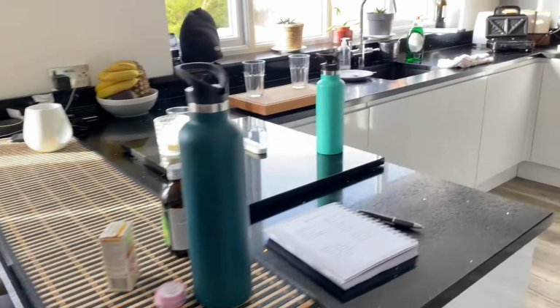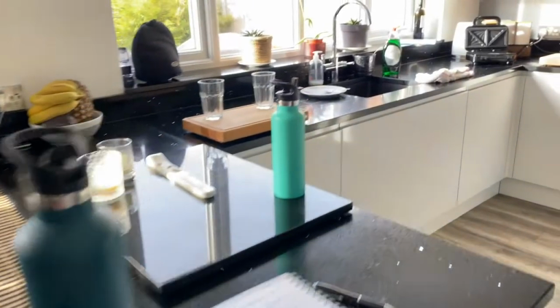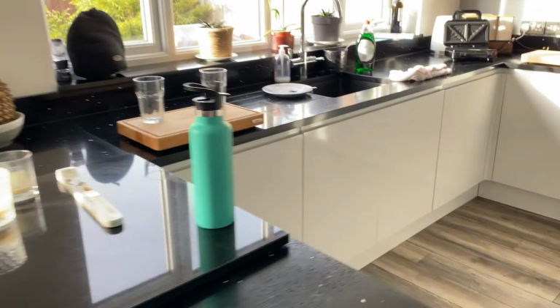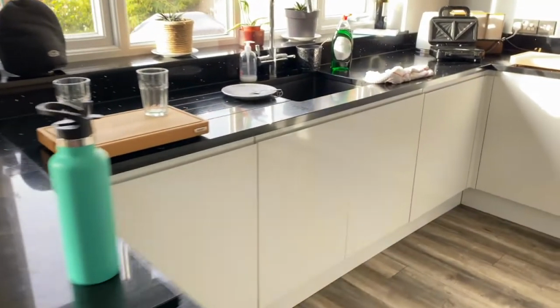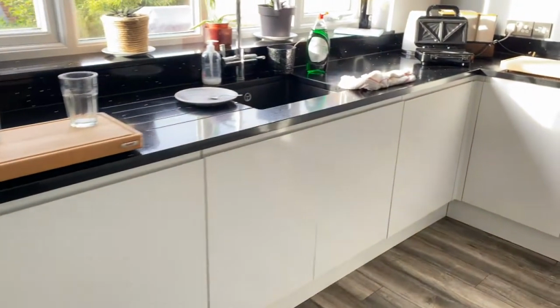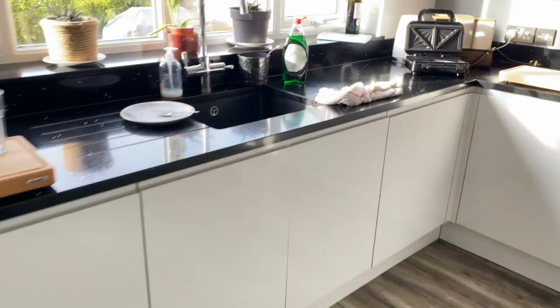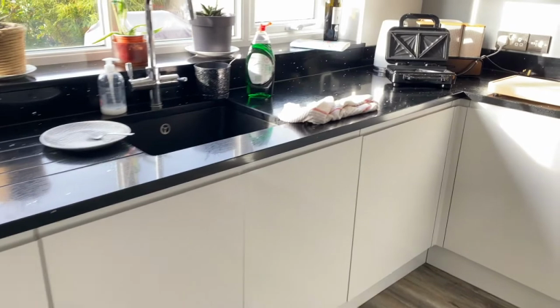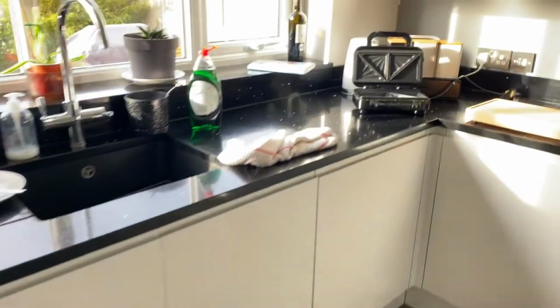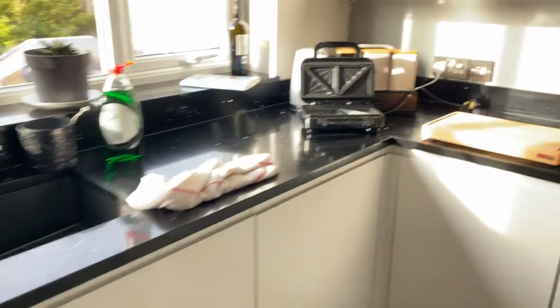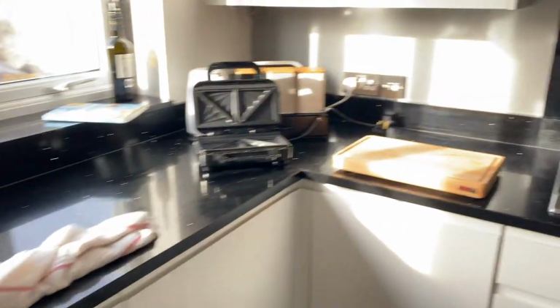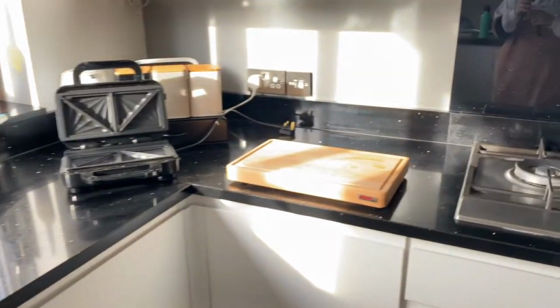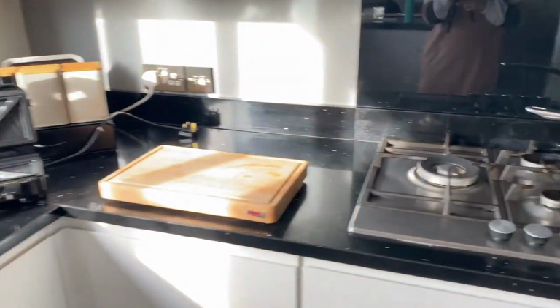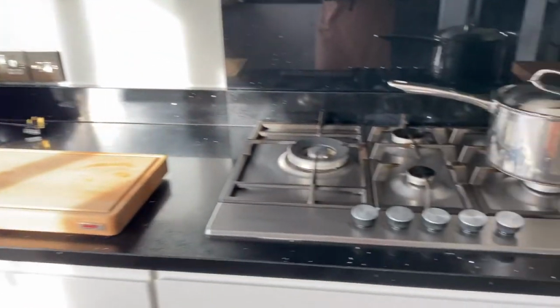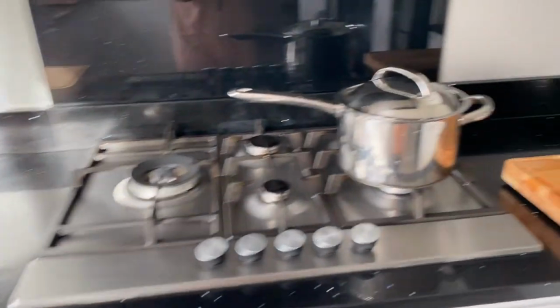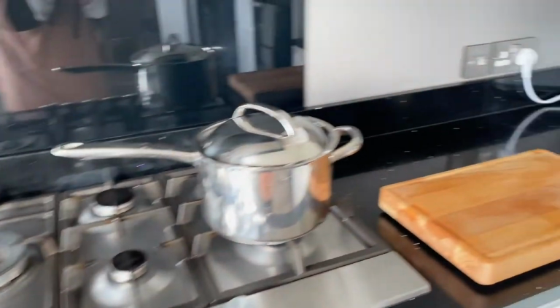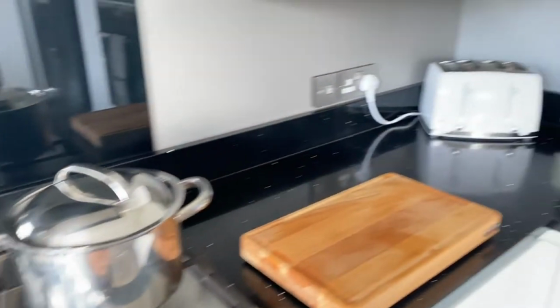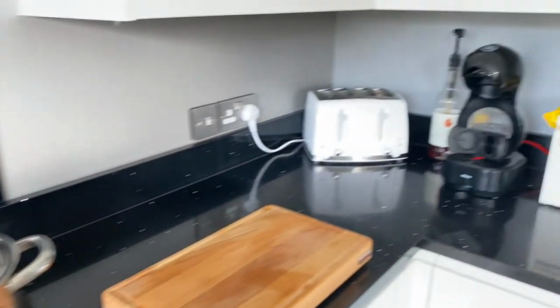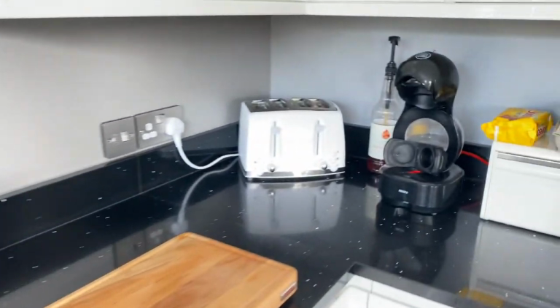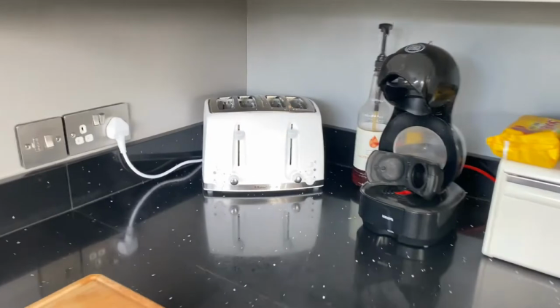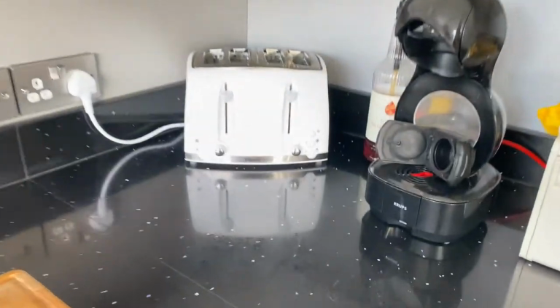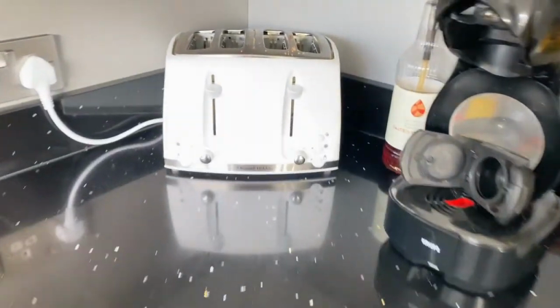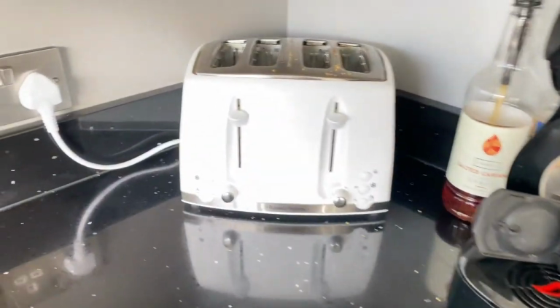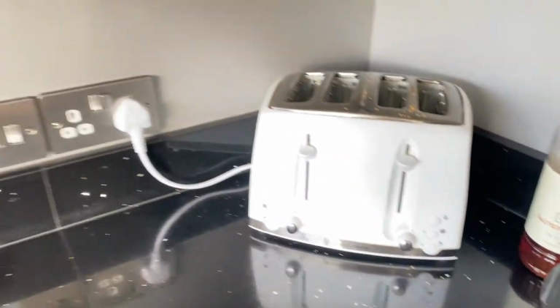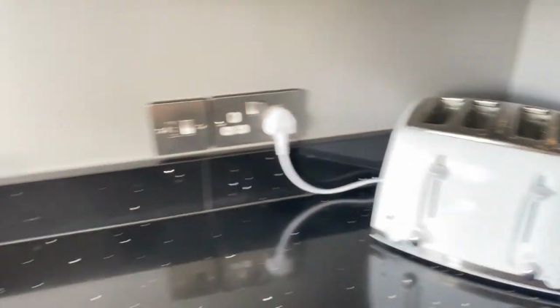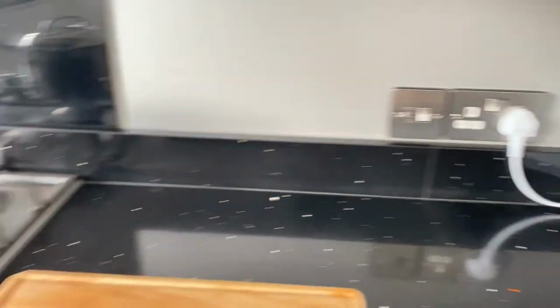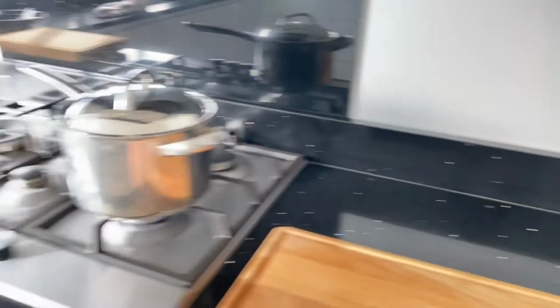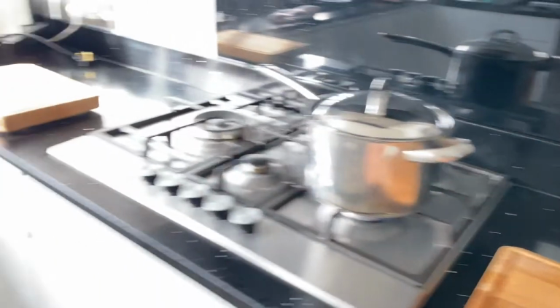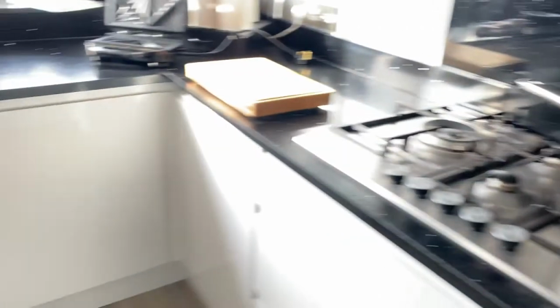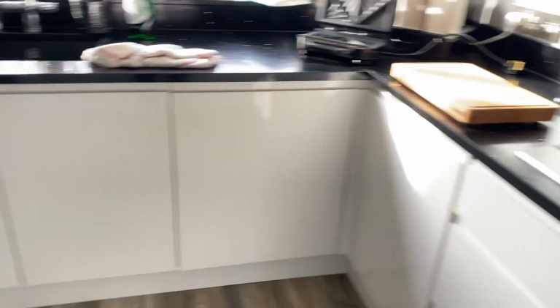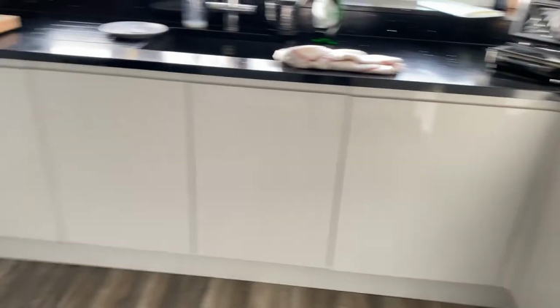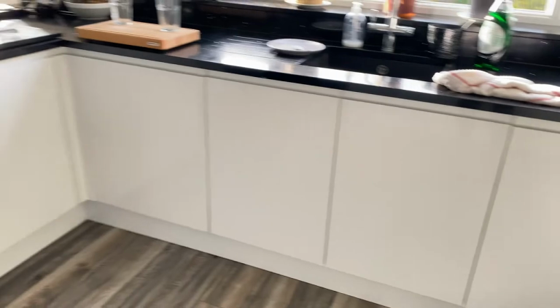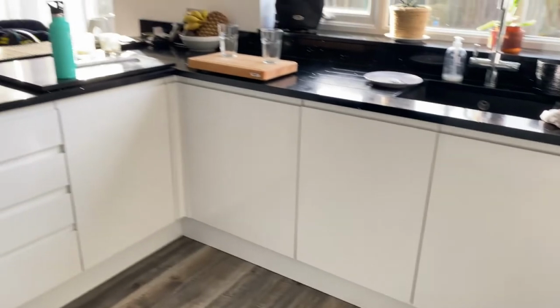Hey everyone and welcome back to my channel. Today we are cleaning this kitchen — it is such a mess and it needed such a deep clean. We're going to go through everything and I'm going to show you all the products that I've been loving recently, so make sure you stick around.